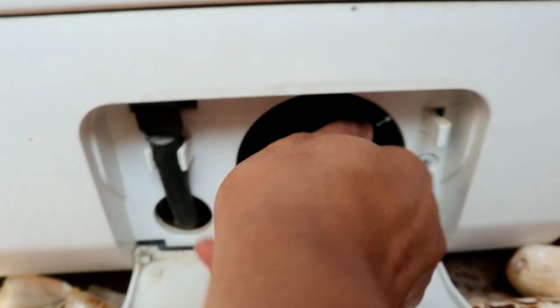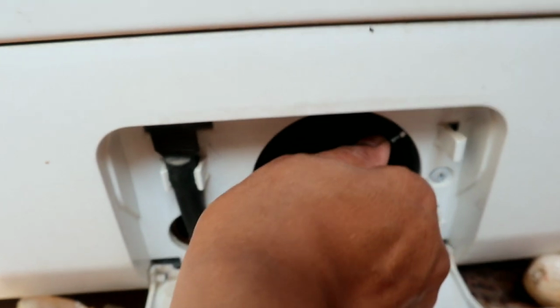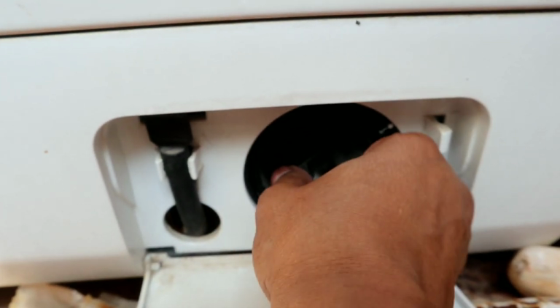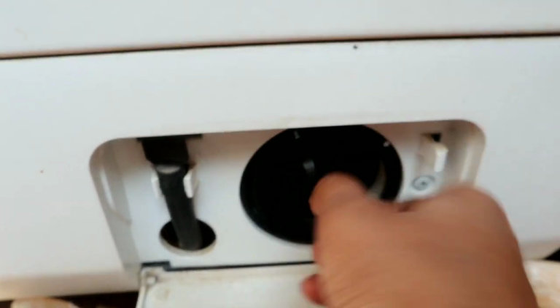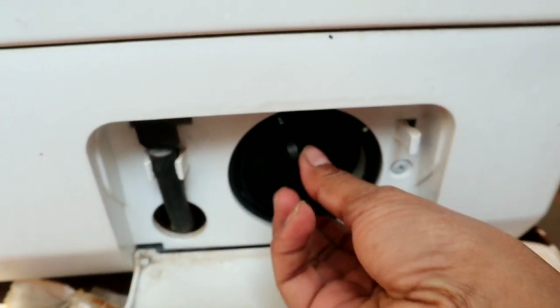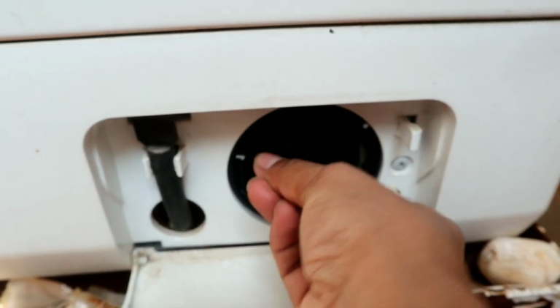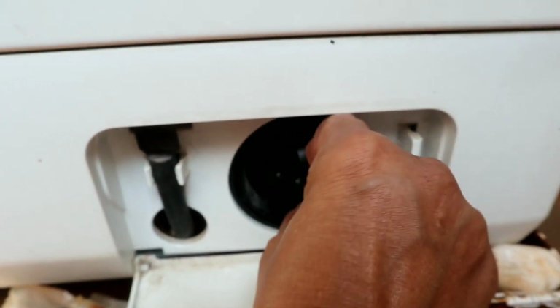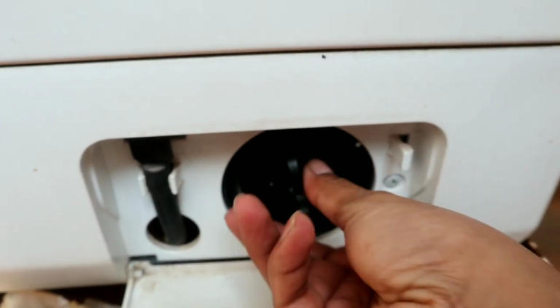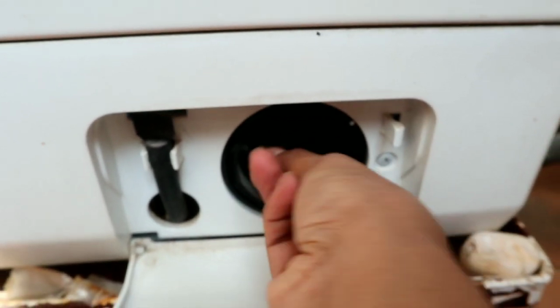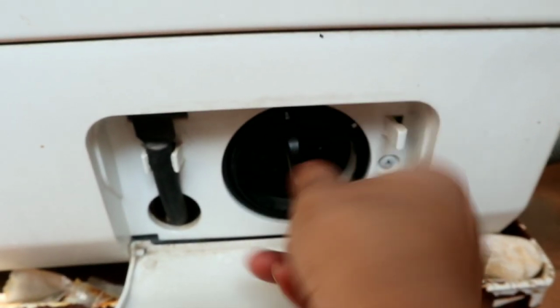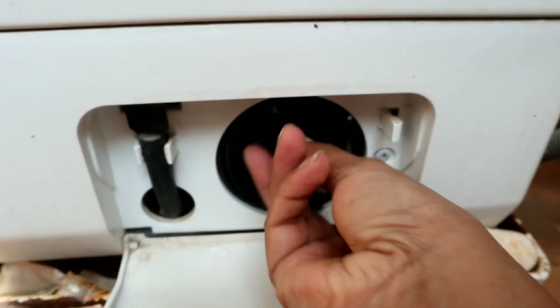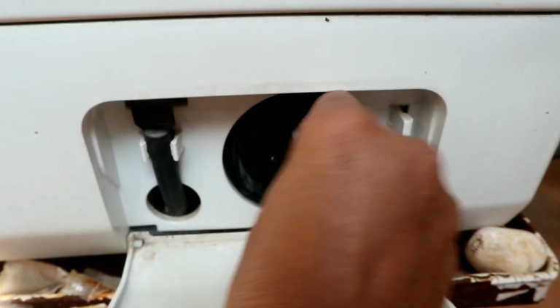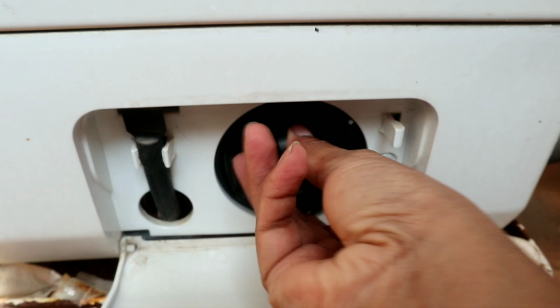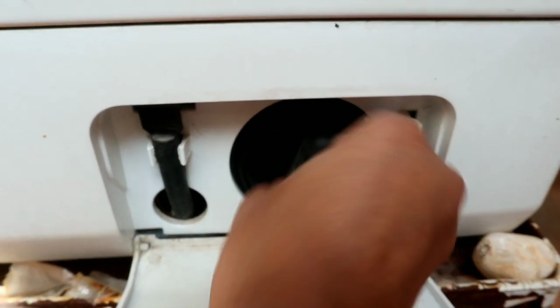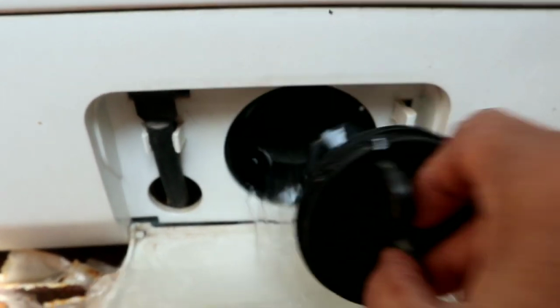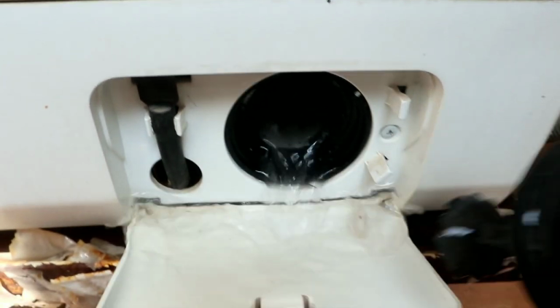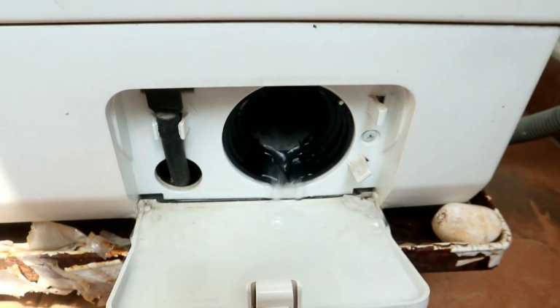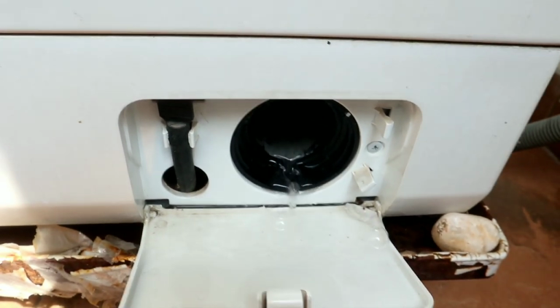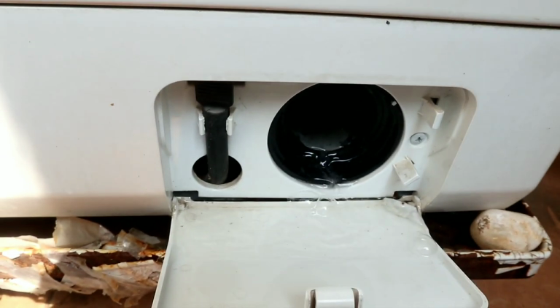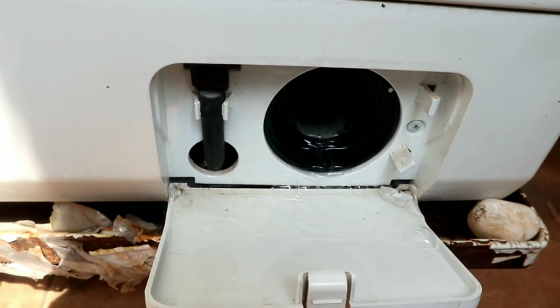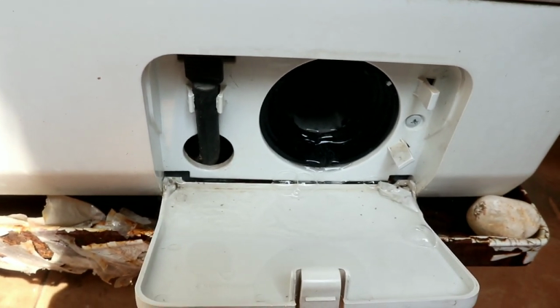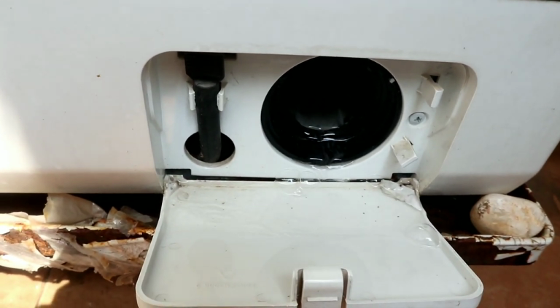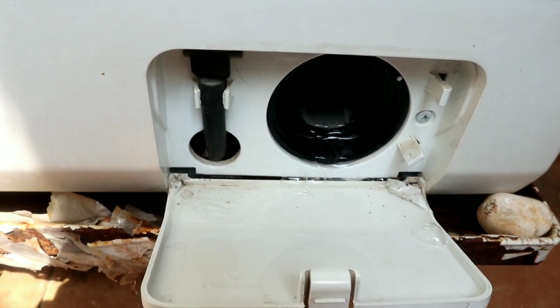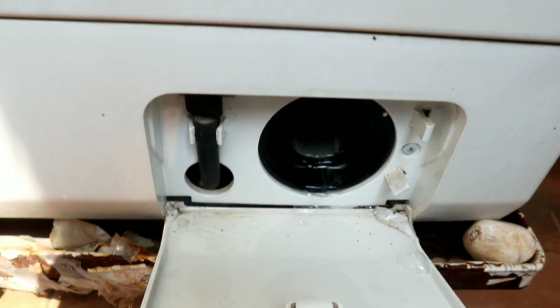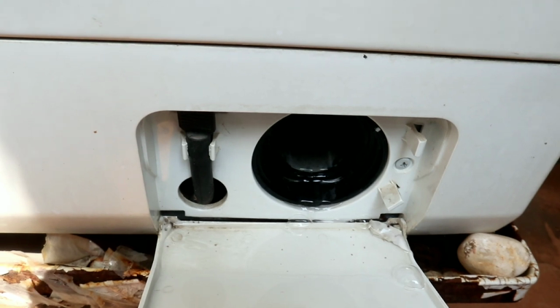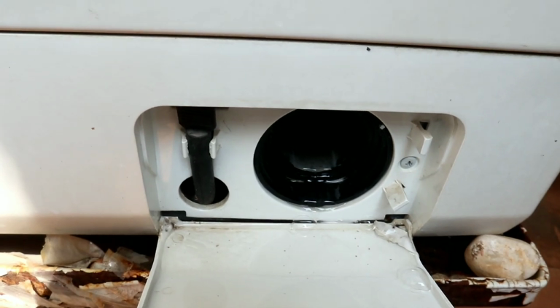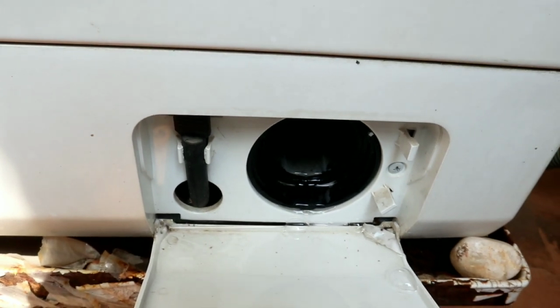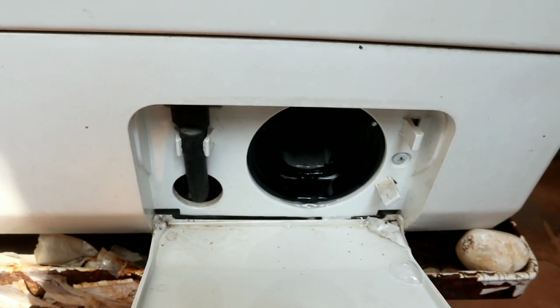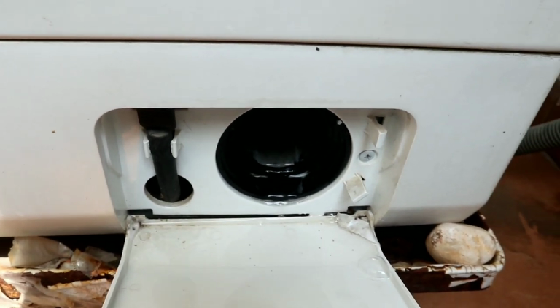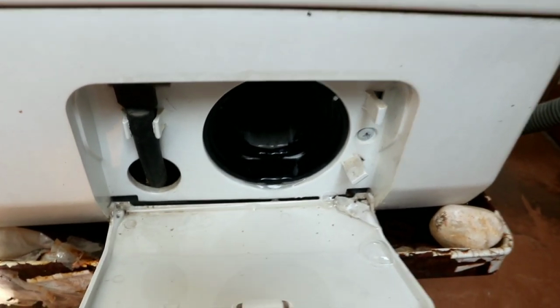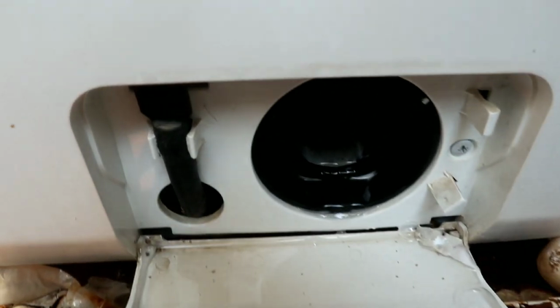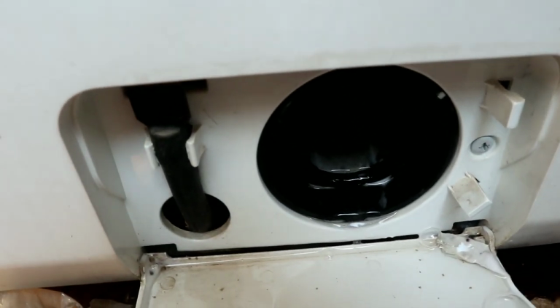You can press it and open it. You can rotate it regularly. You can clean the drum regularly. You can wash the shoes and mats.